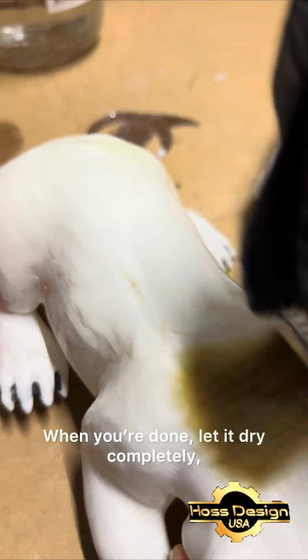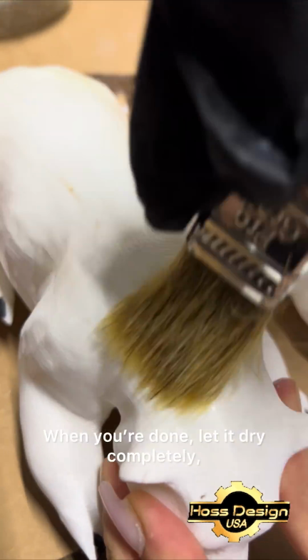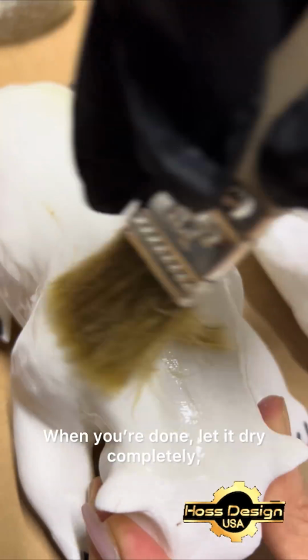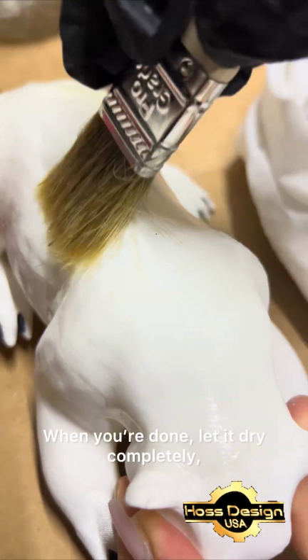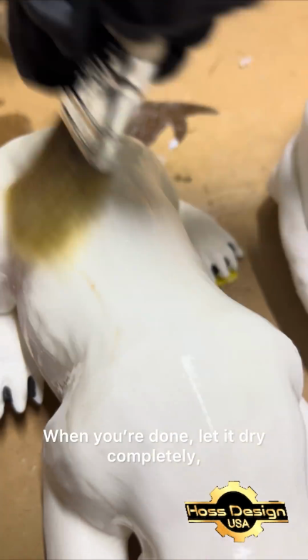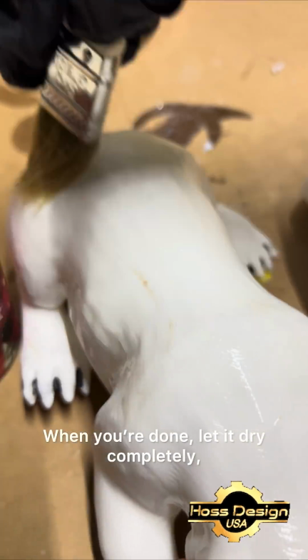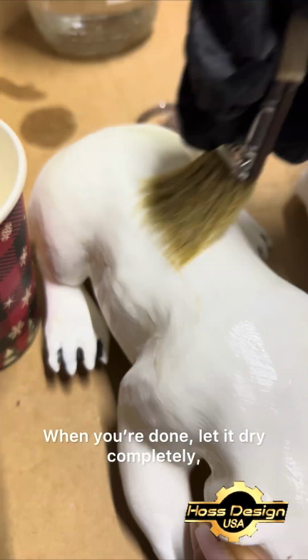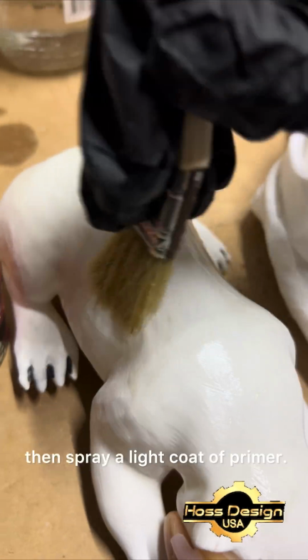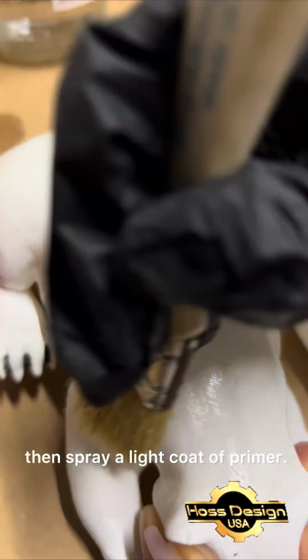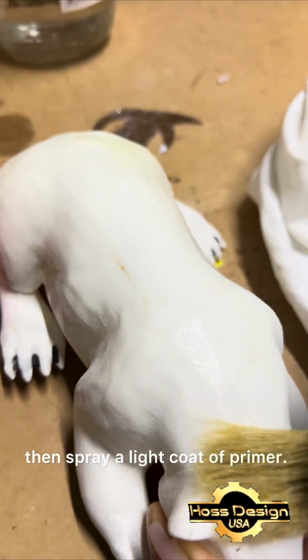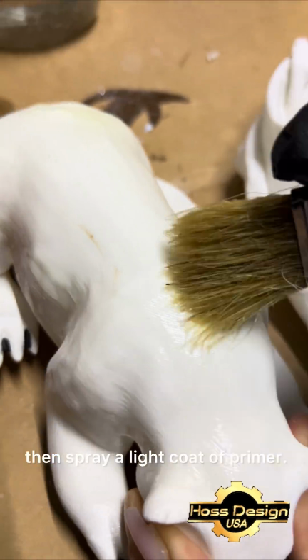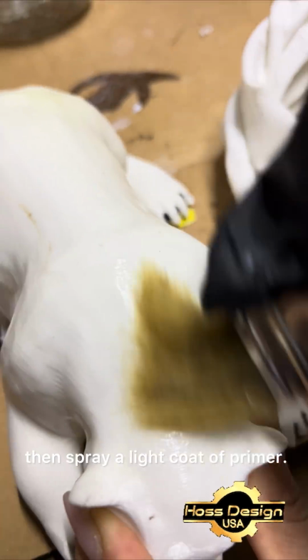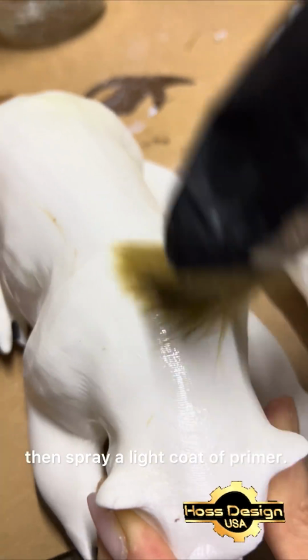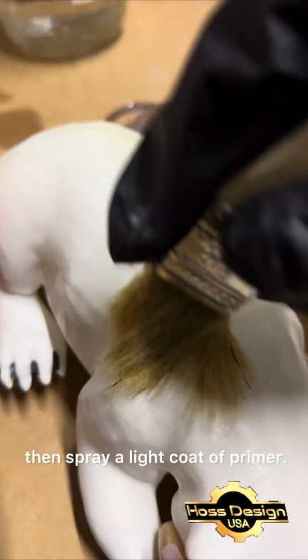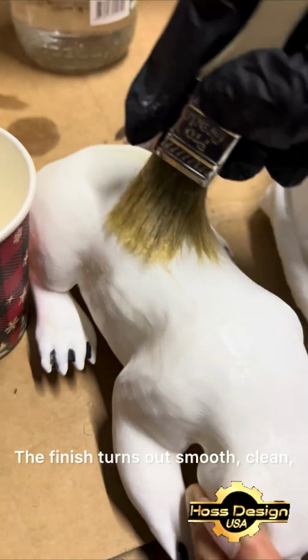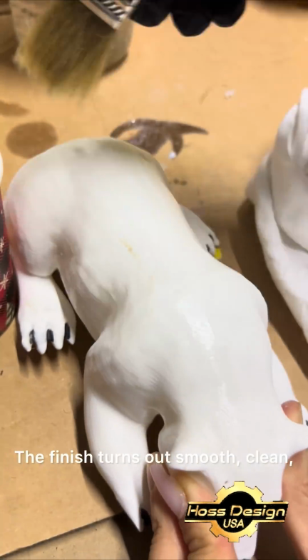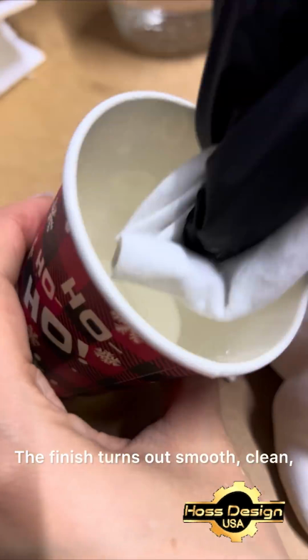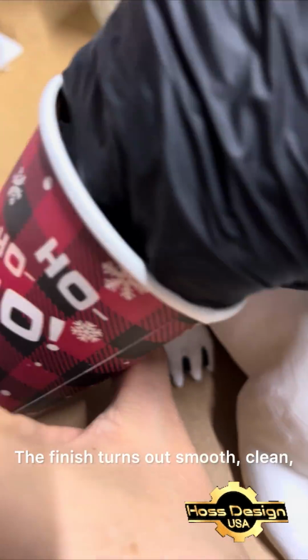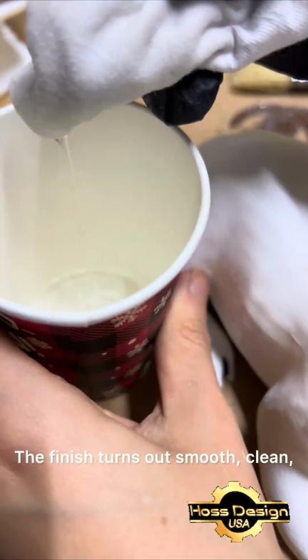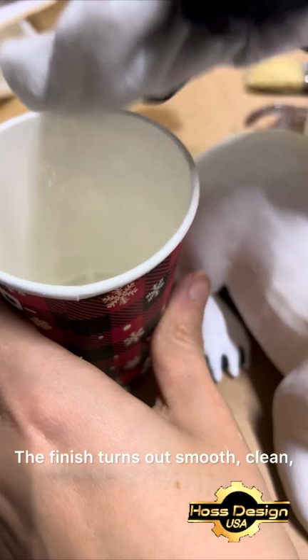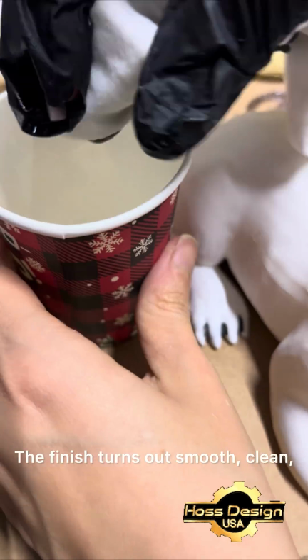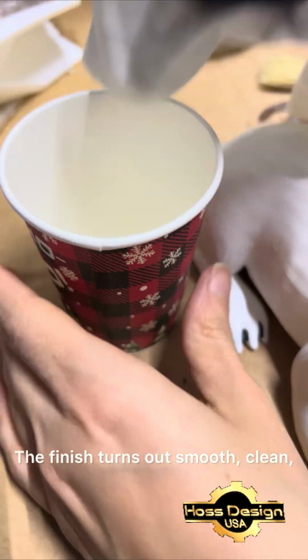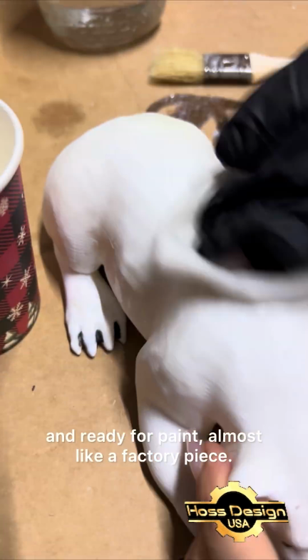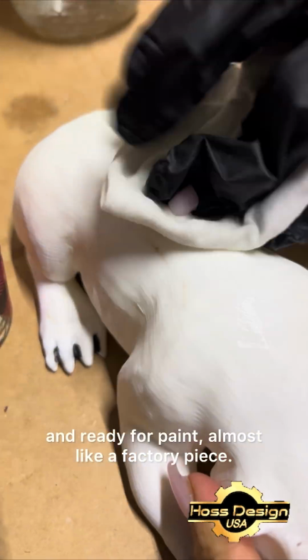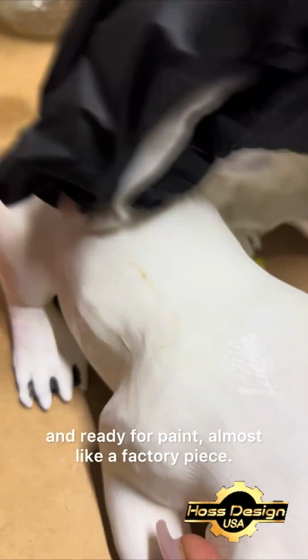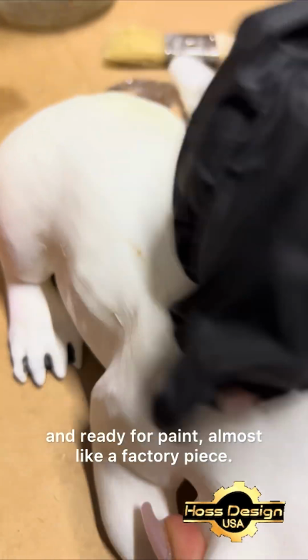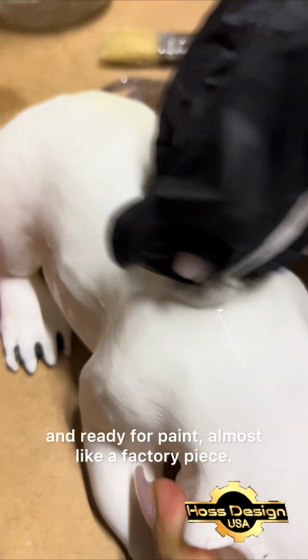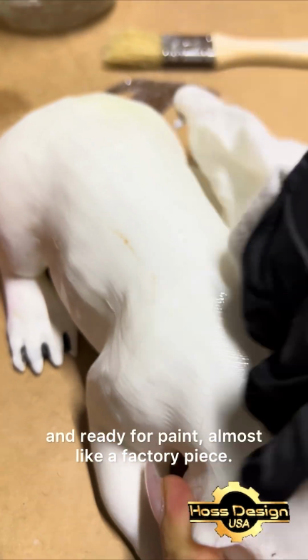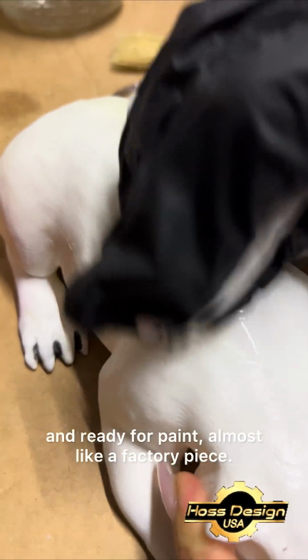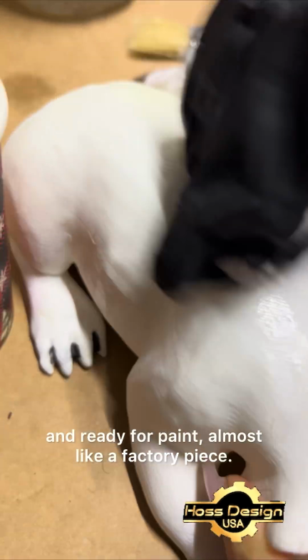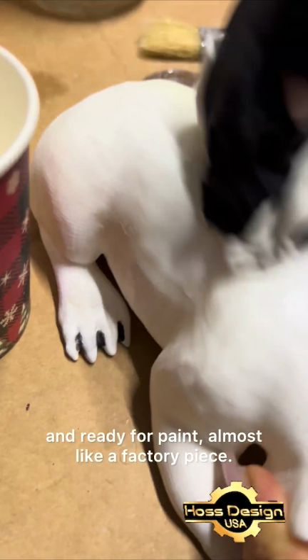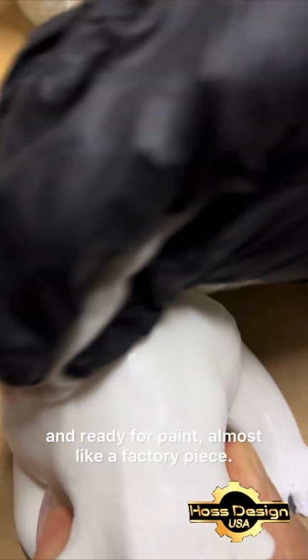When you're done, let it dry completely, then spray a light coat of primer. The finish turns out smooth, clean, and ready for paint — almost like a factory piece.